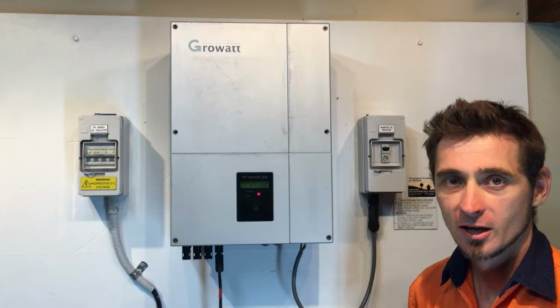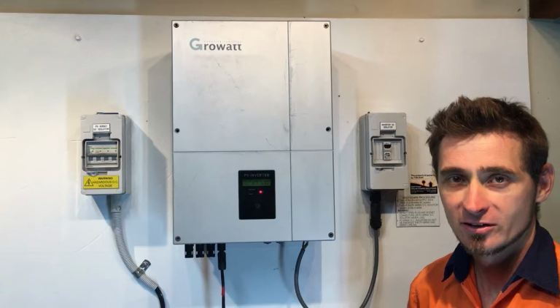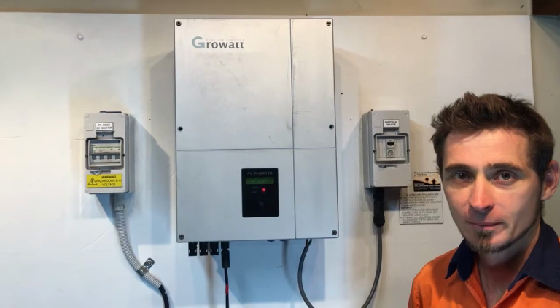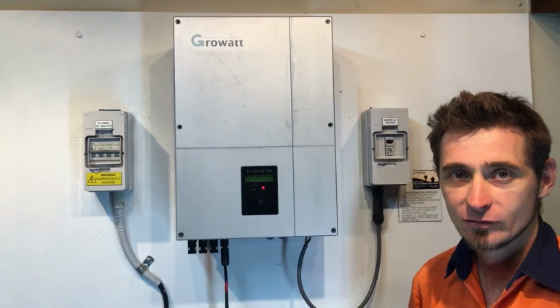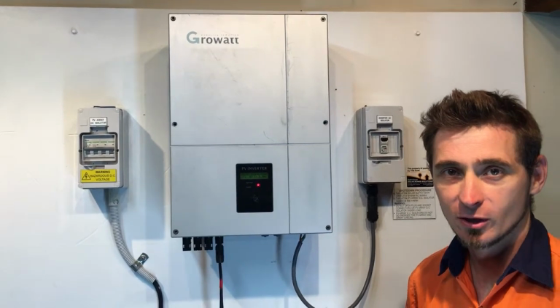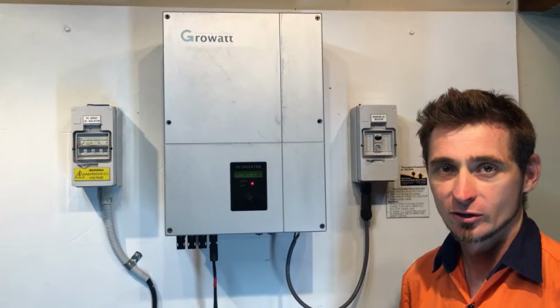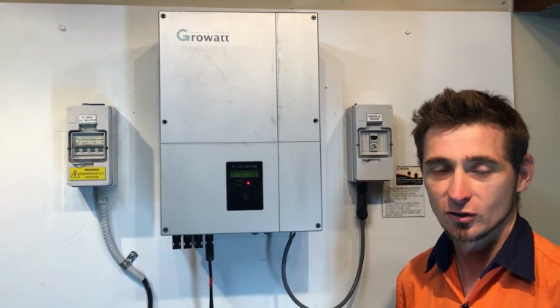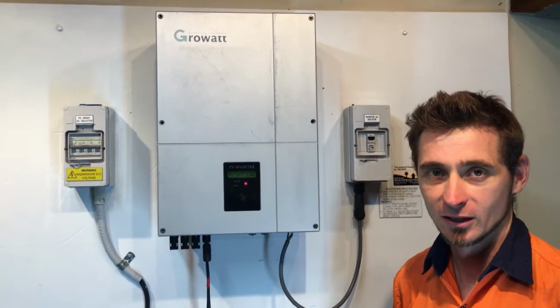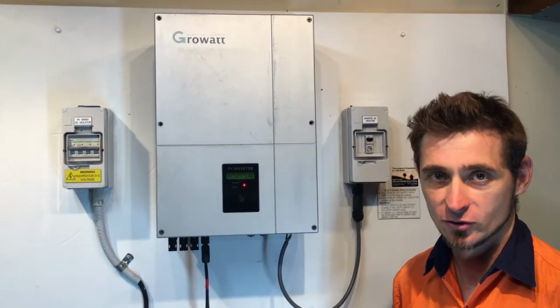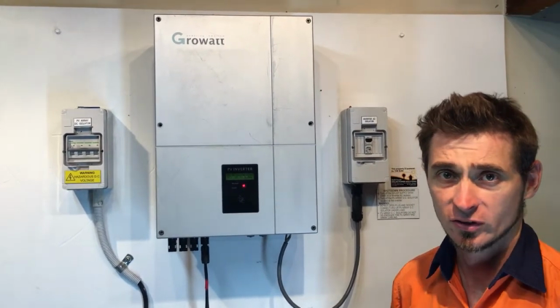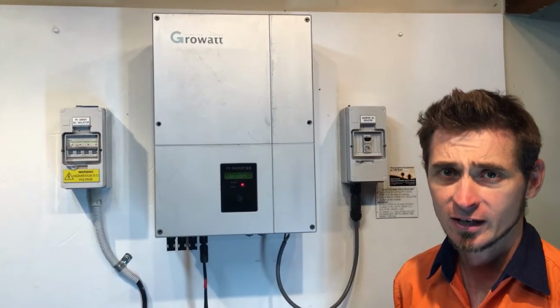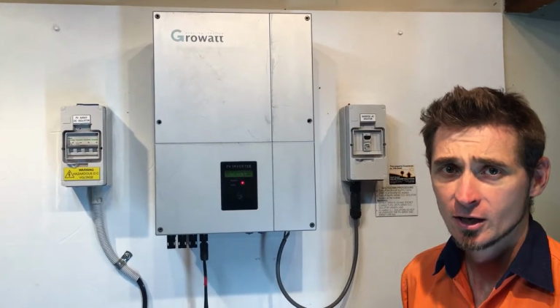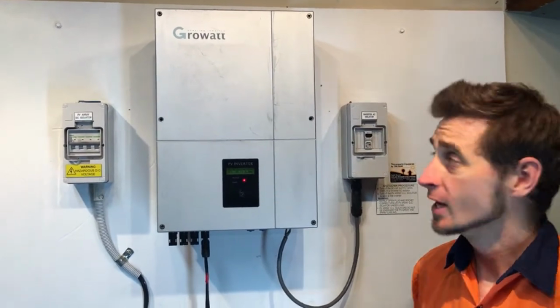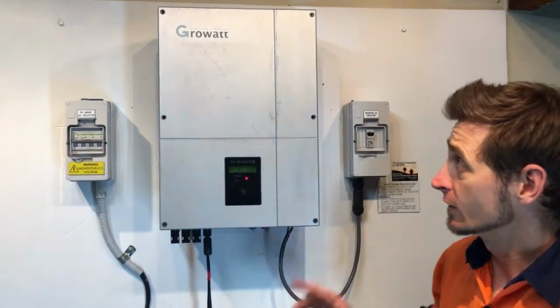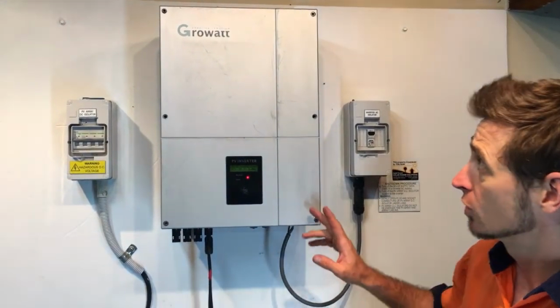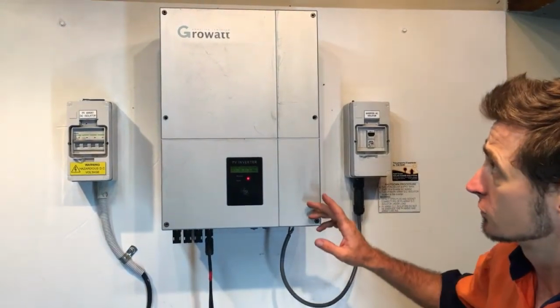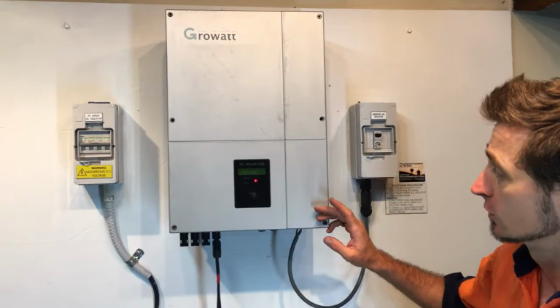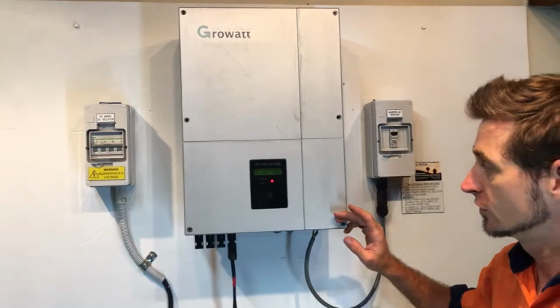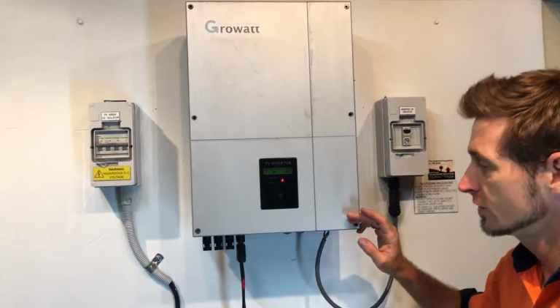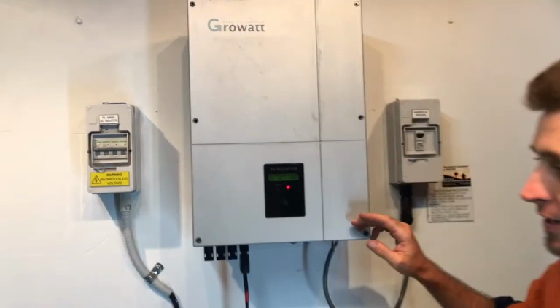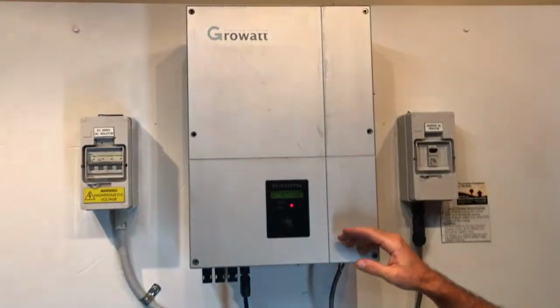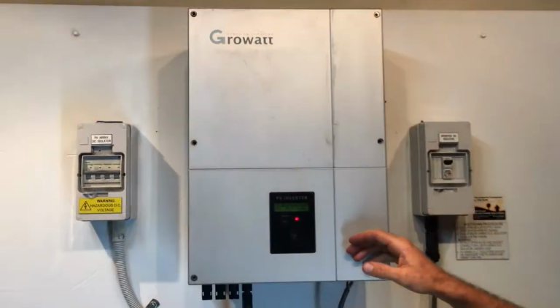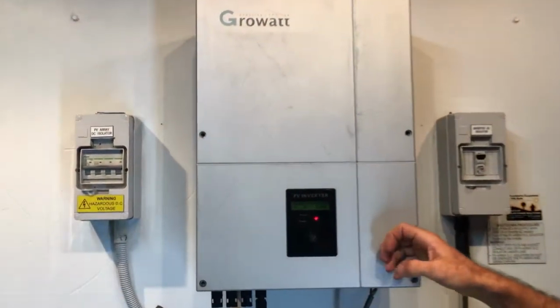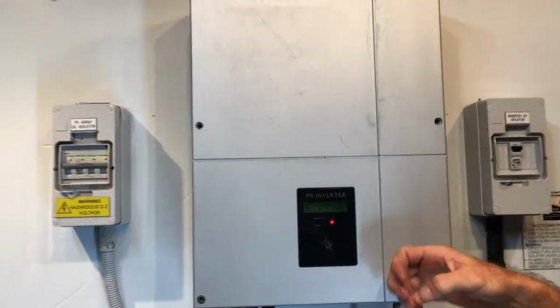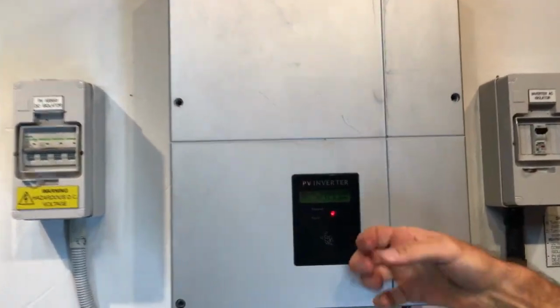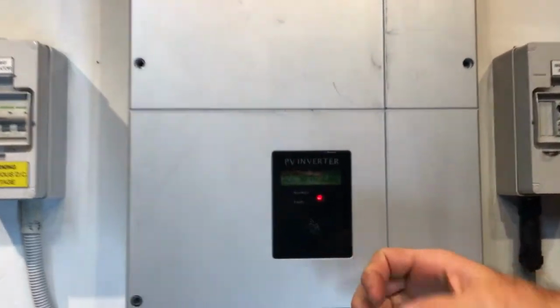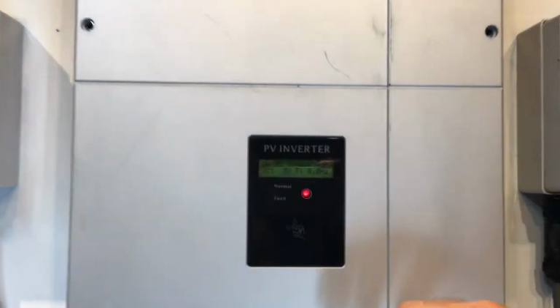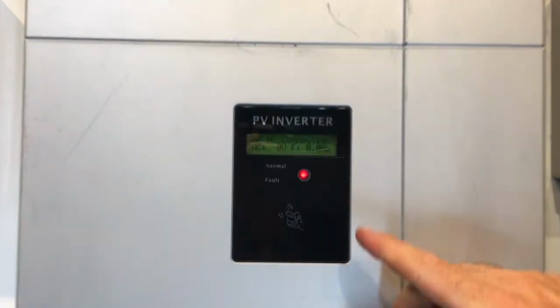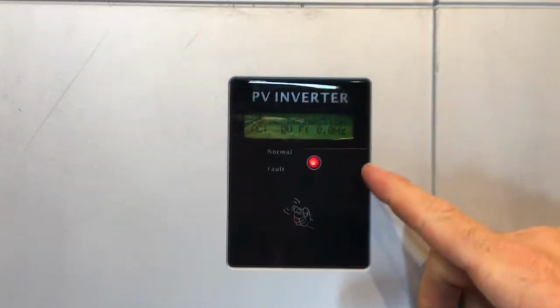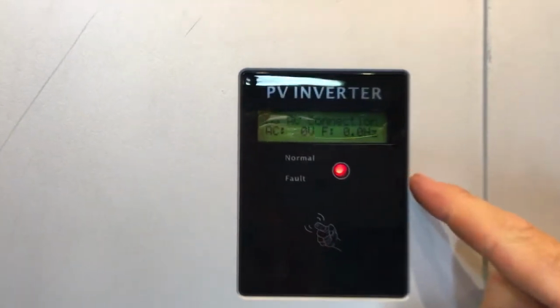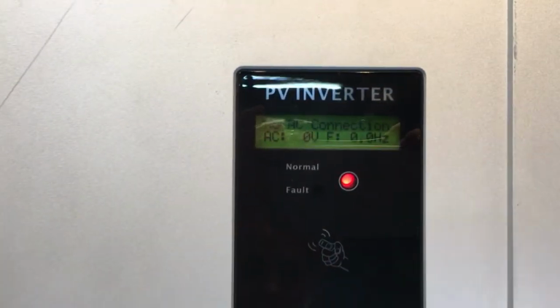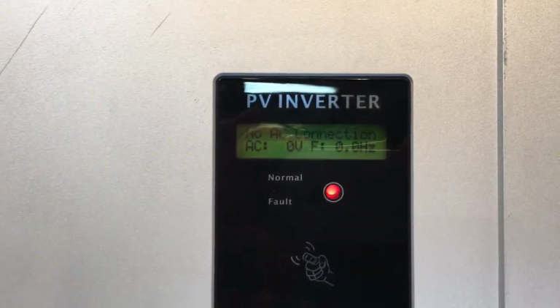Hi, Simon here from Gold Coast Solar Power Solutions. Today we have a GrowWatch solar inverter, and if we have a look on the screen of this one, it's coming up with 'no AC connection'.